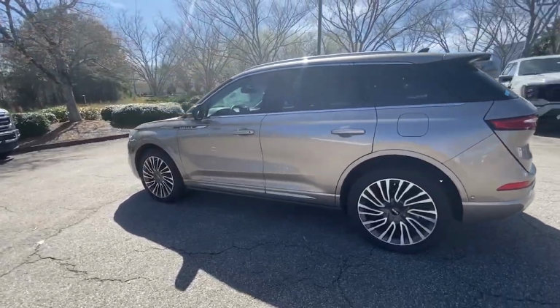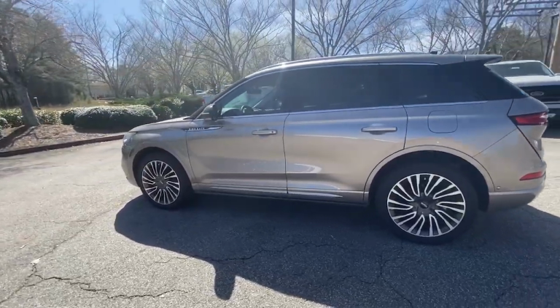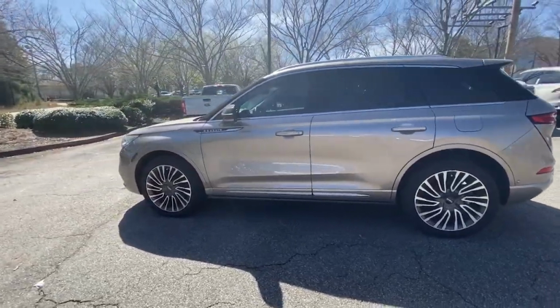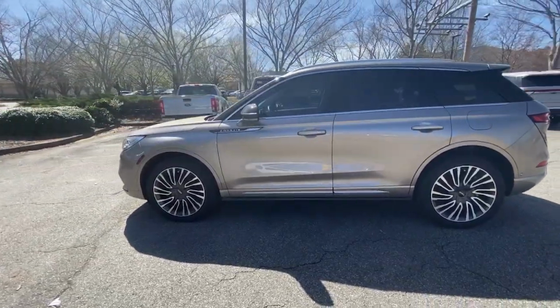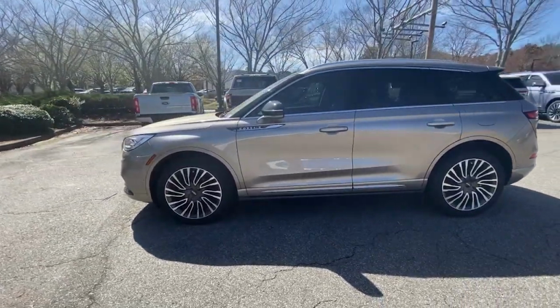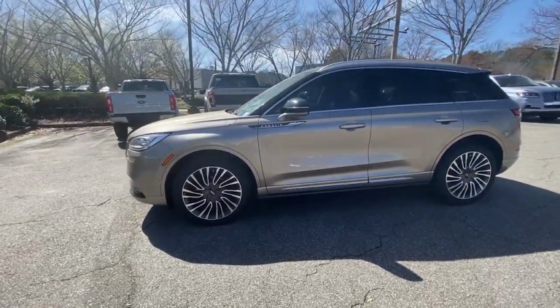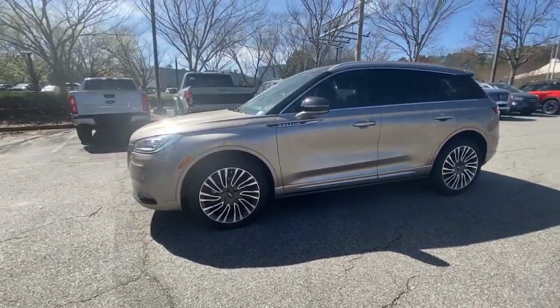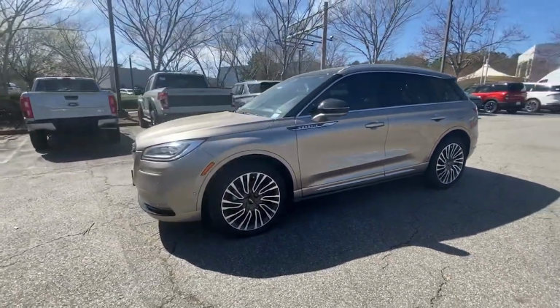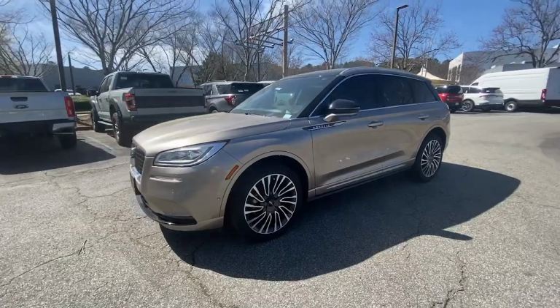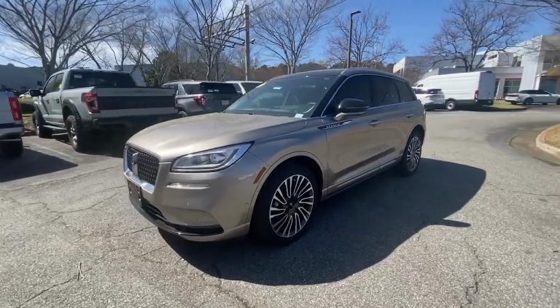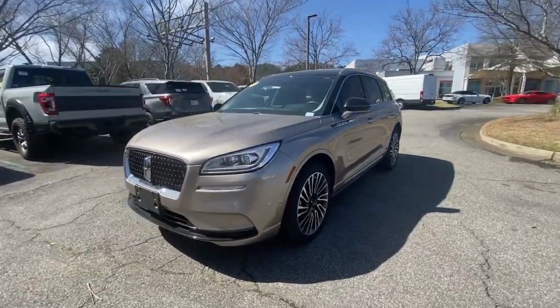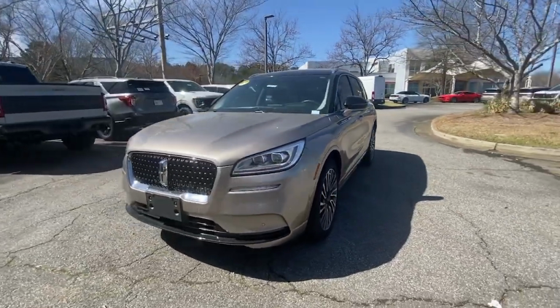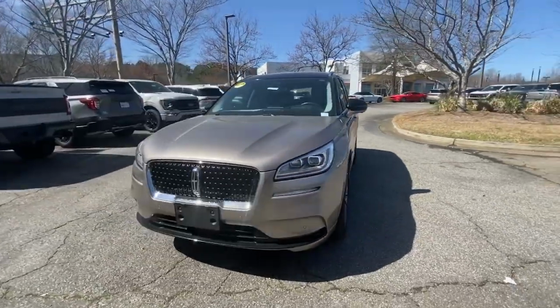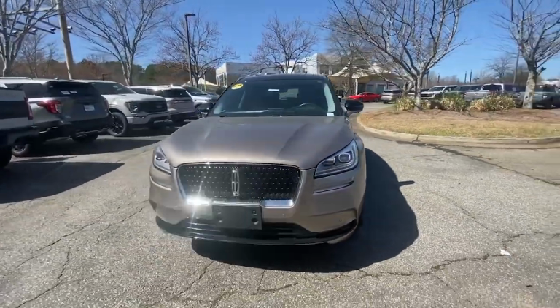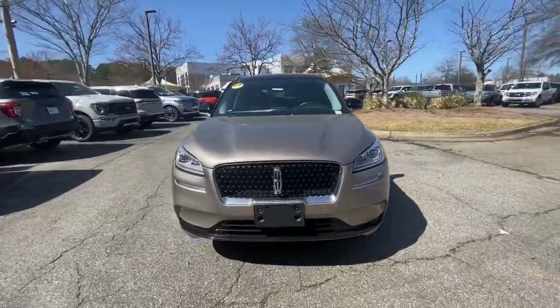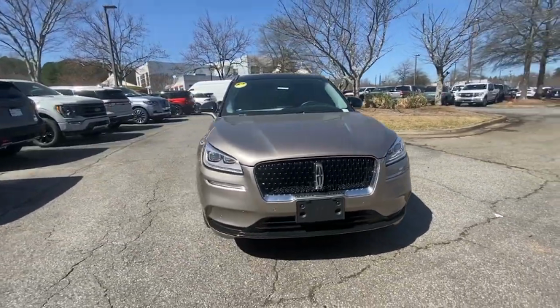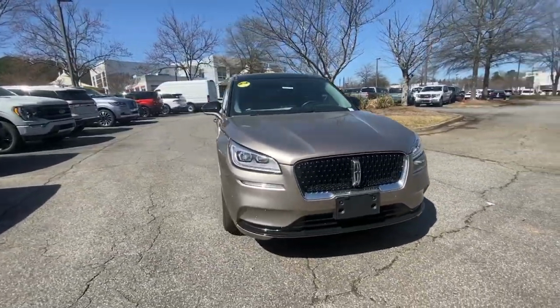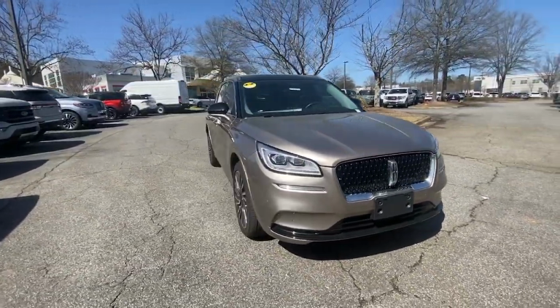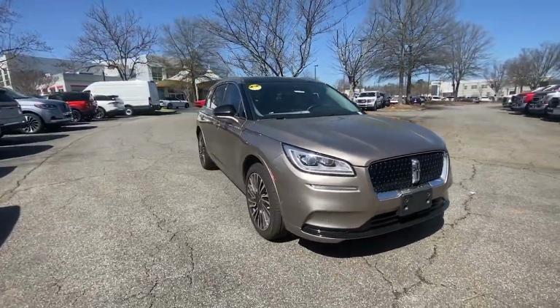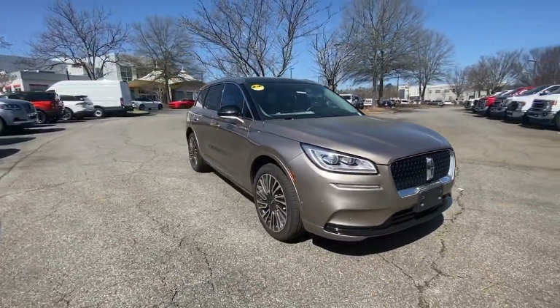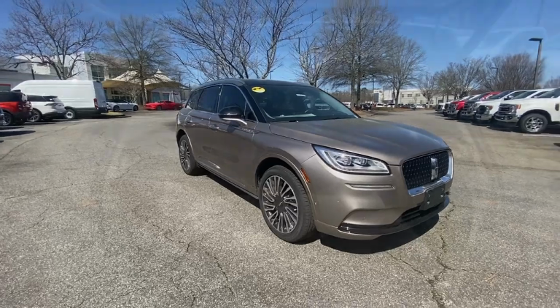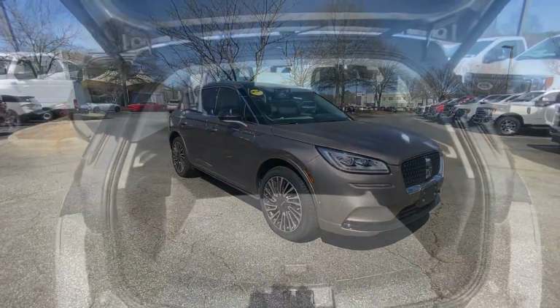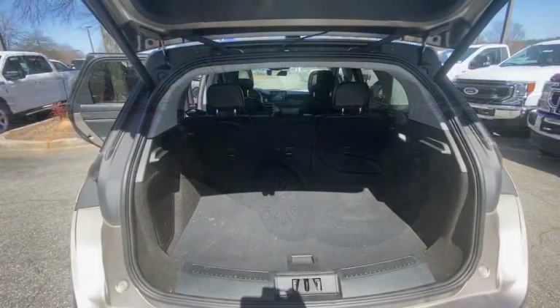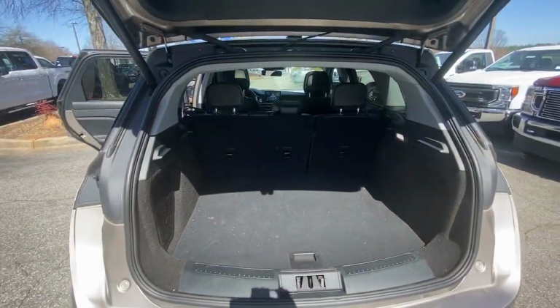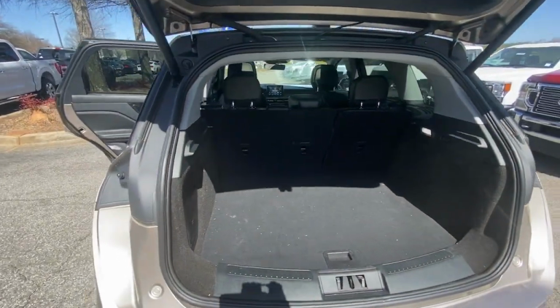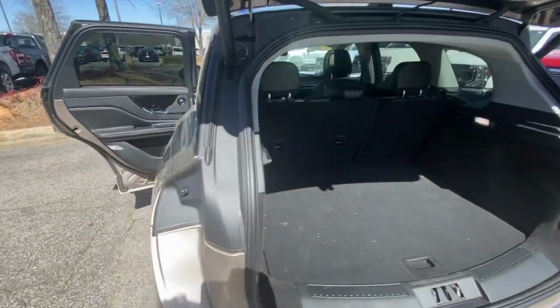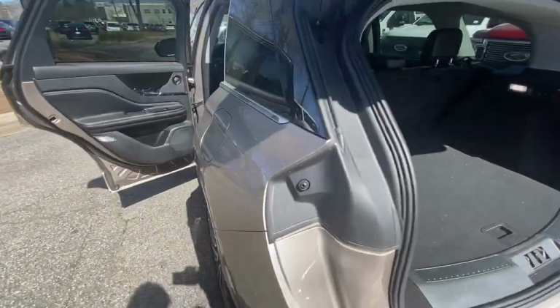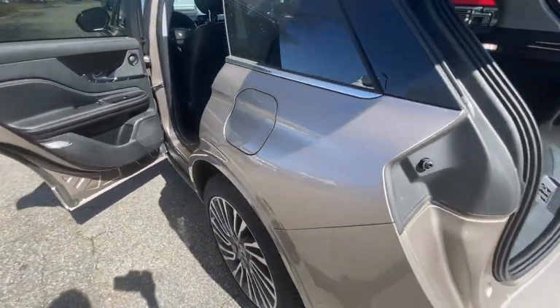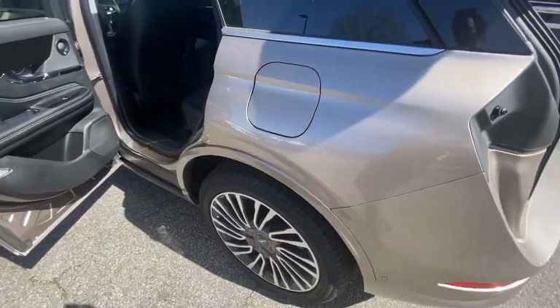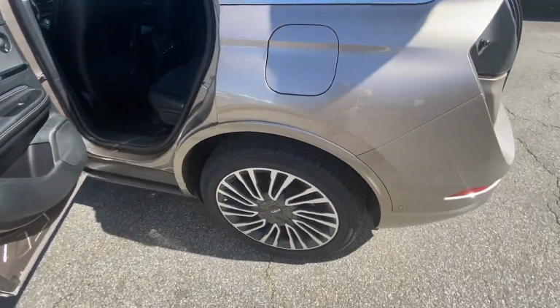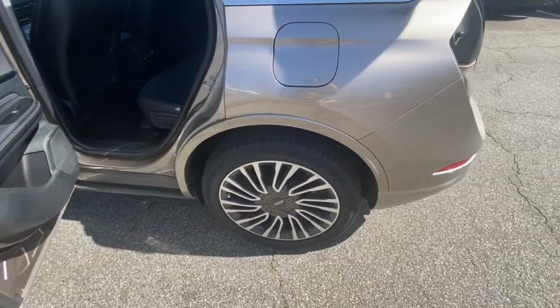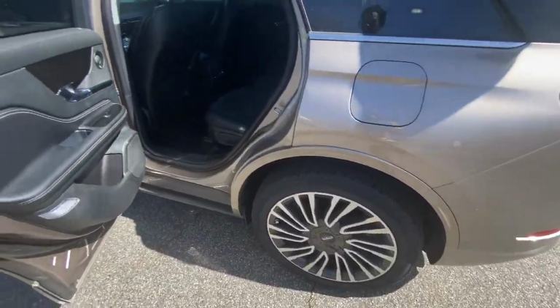Make the most of family outings in this refined and secure Corsair. From its silky smooth ride and touchscreen infotainment to its confidence-inspiring capability, this luxury compact SUV has you covered in style.